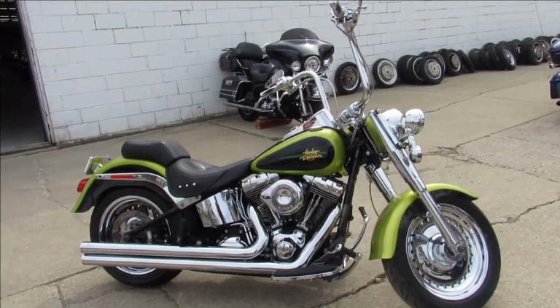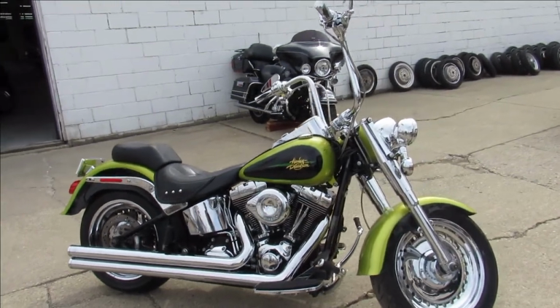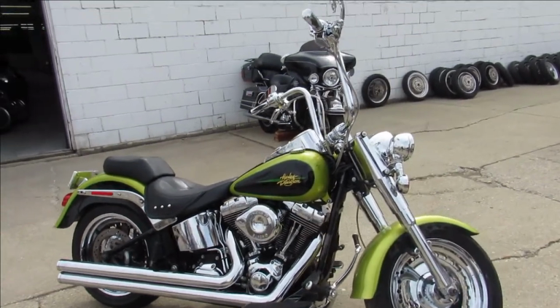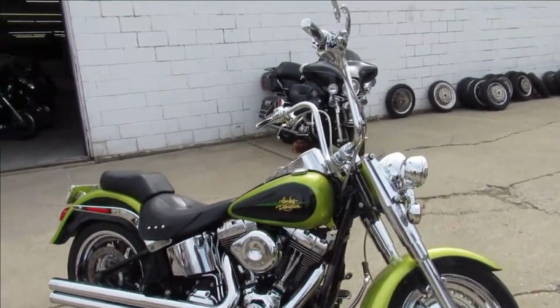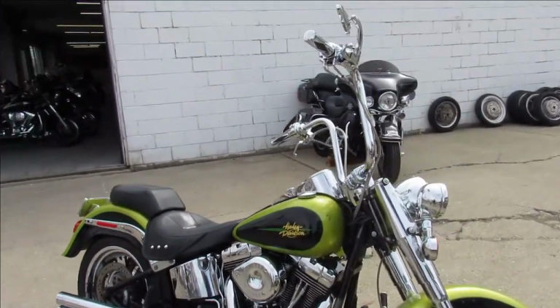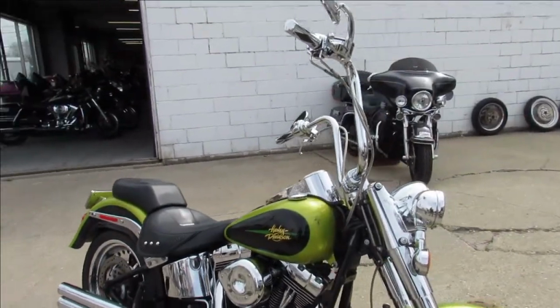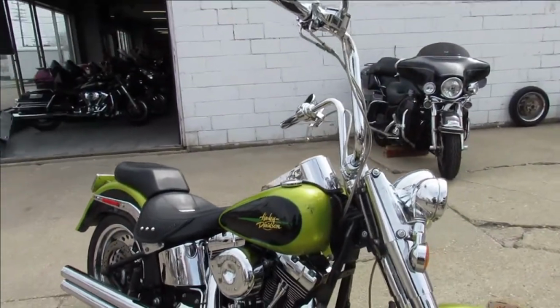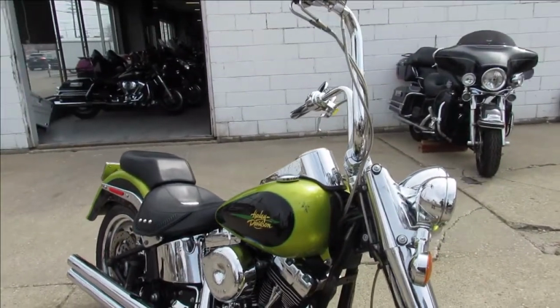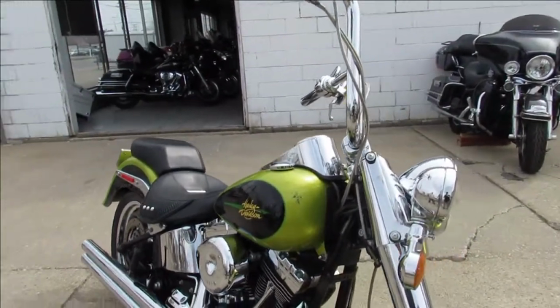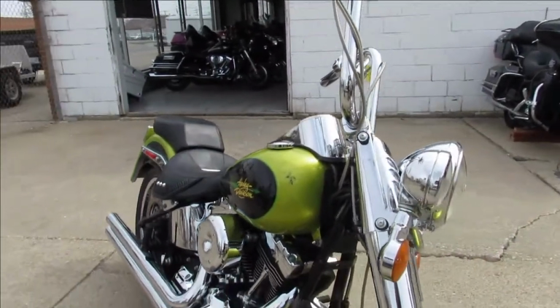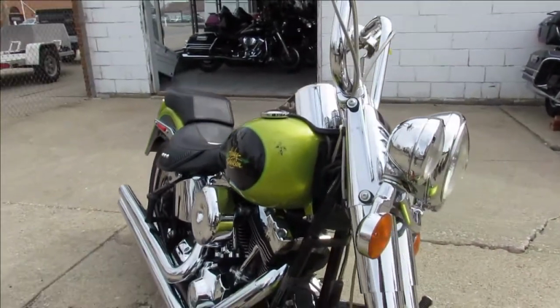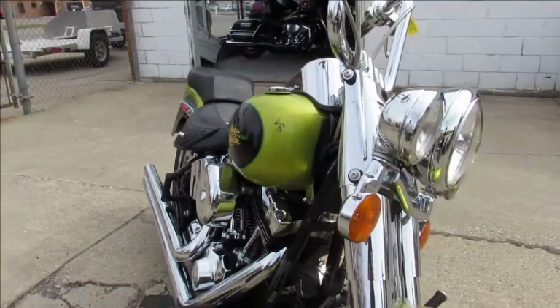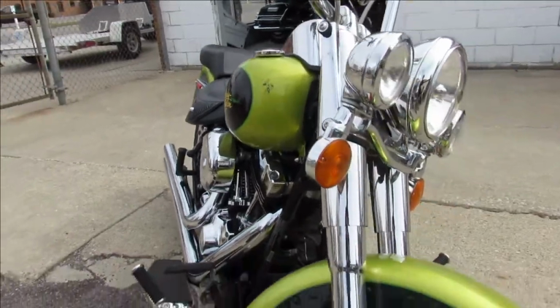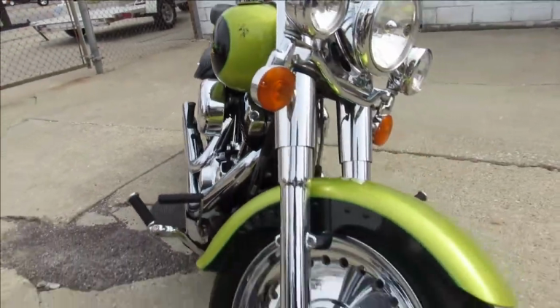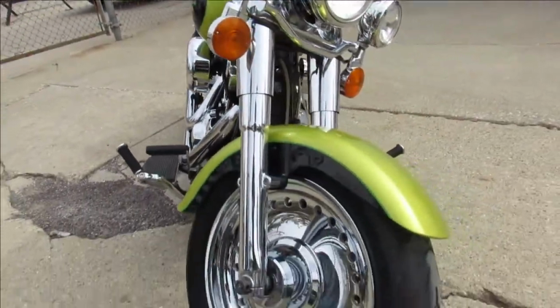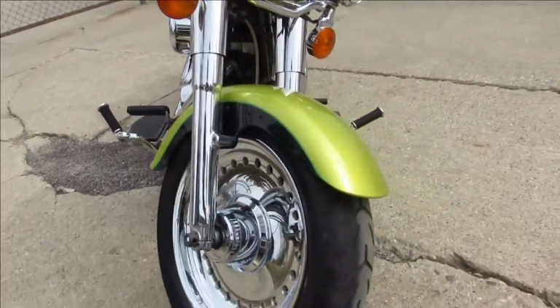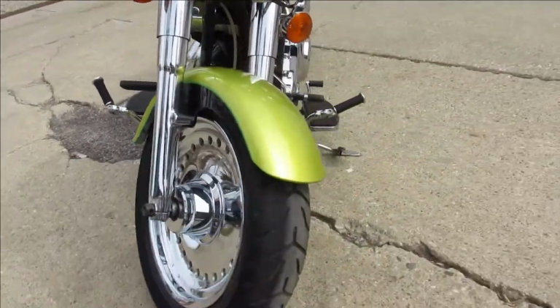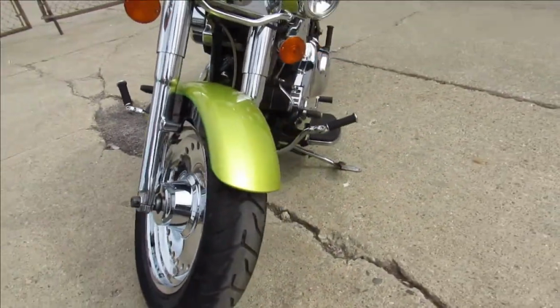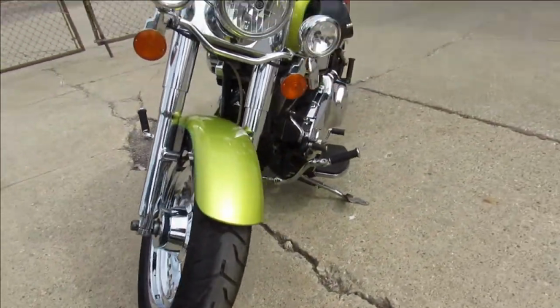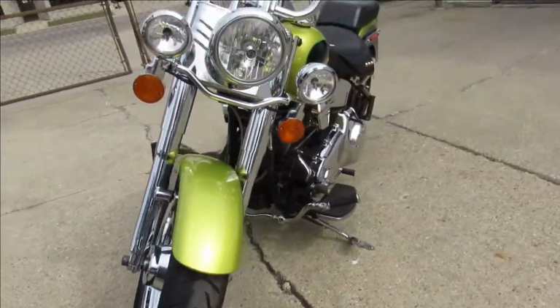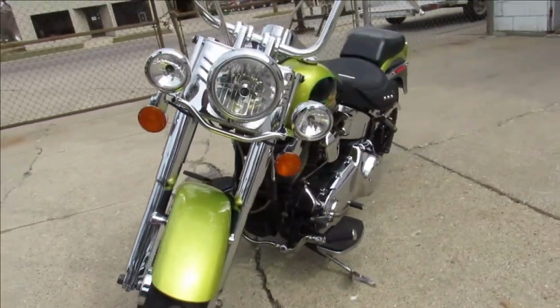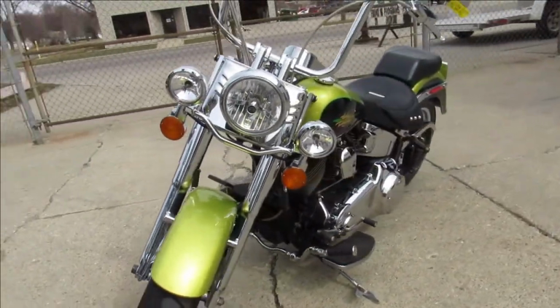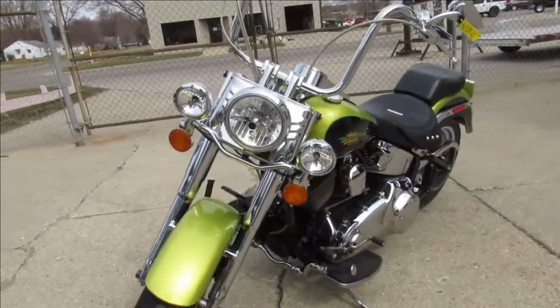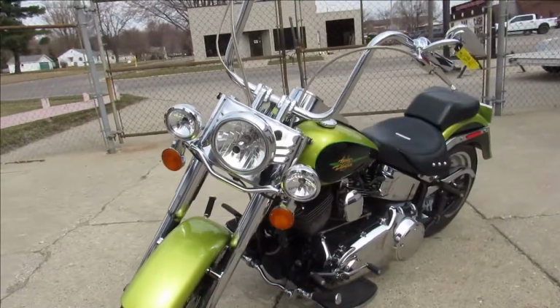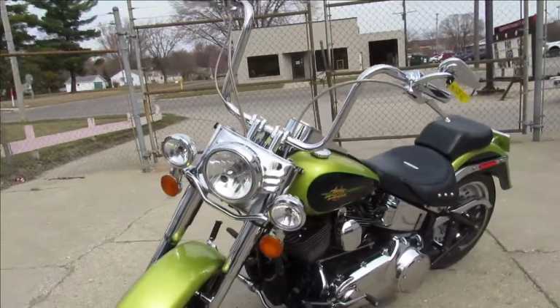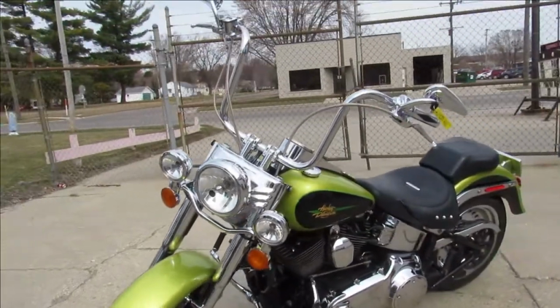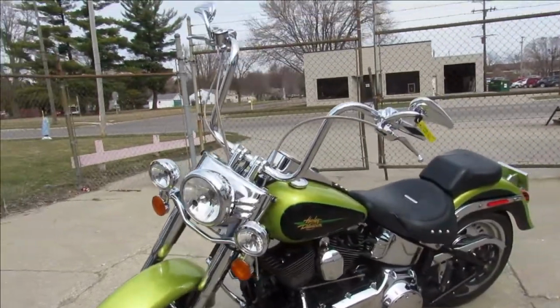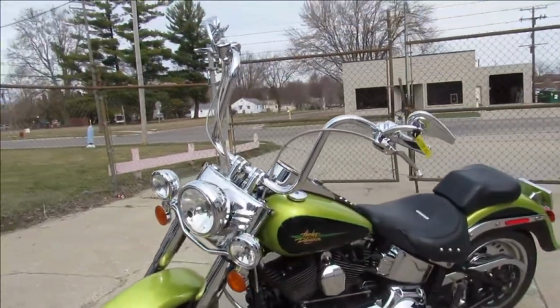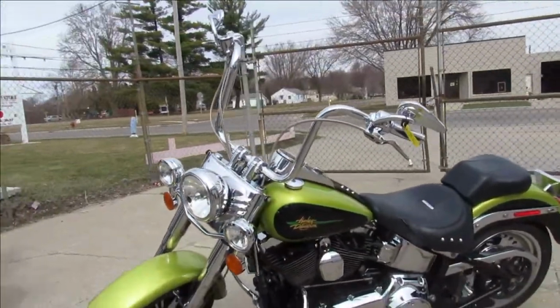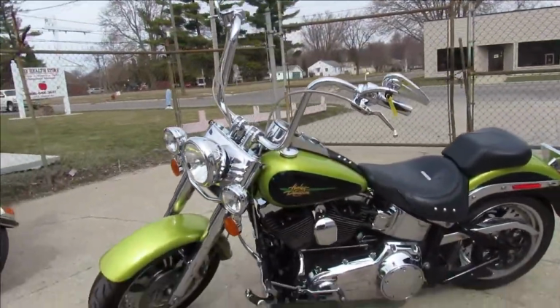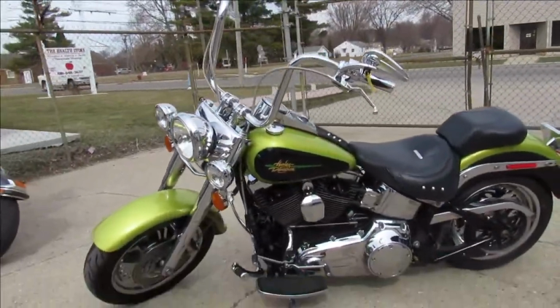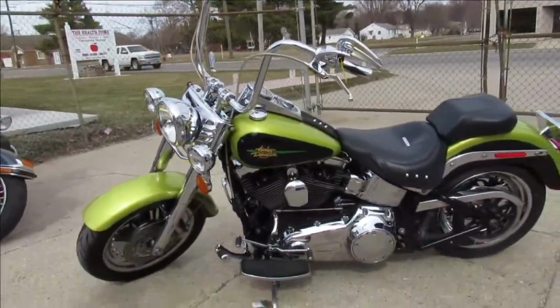Hey guys, ApprovalPowerSports.com here doing some videos on some bikes we just got in. We're Harley Davidson Headquarters here. We've got Fat Boys, Road Glides, Street Glides, Ultra Classics, Trikes, Gold Wings — whatever you're looking for, give us a call, we got it.